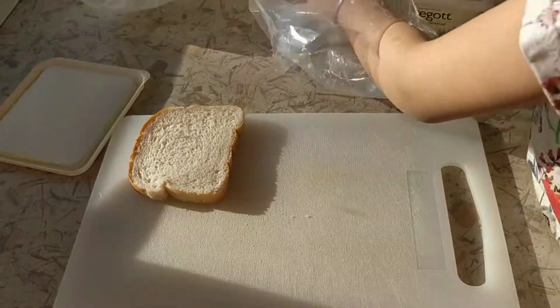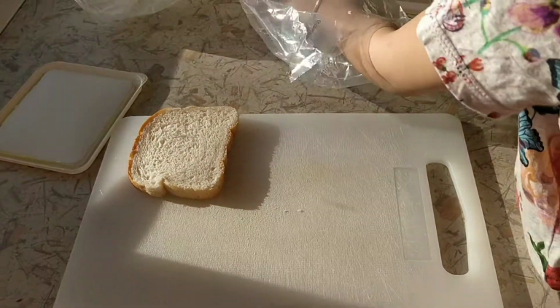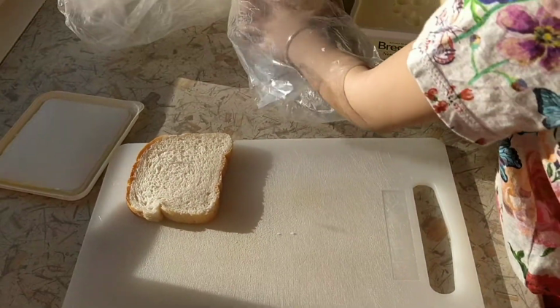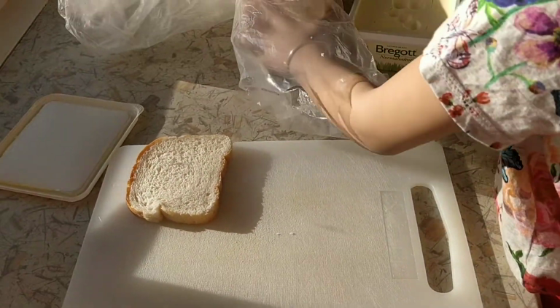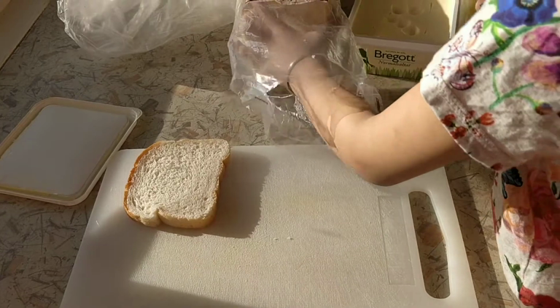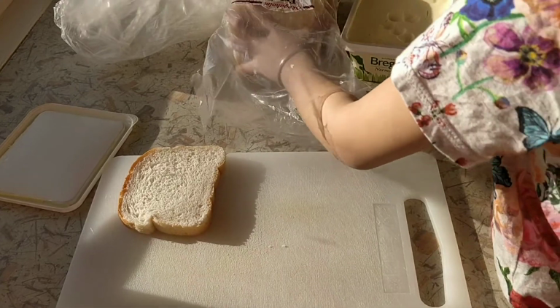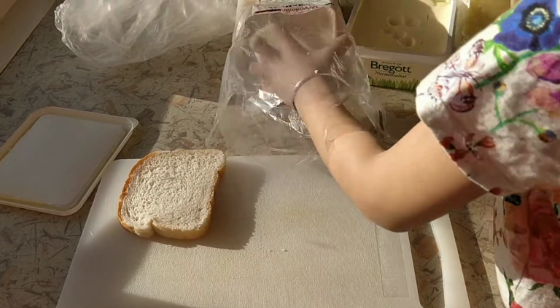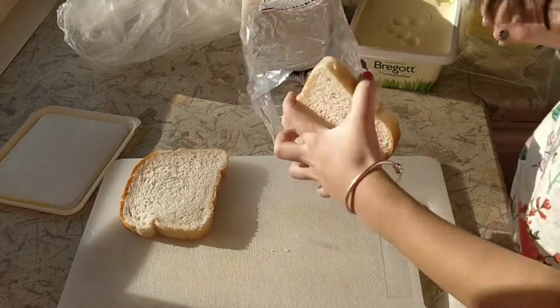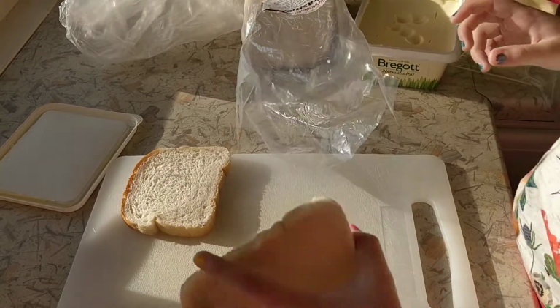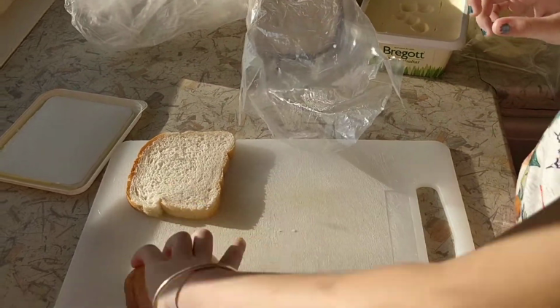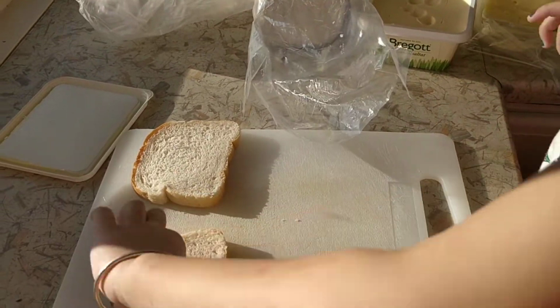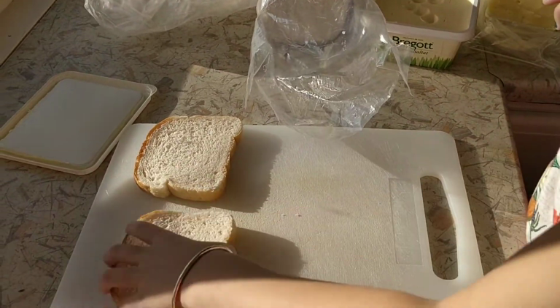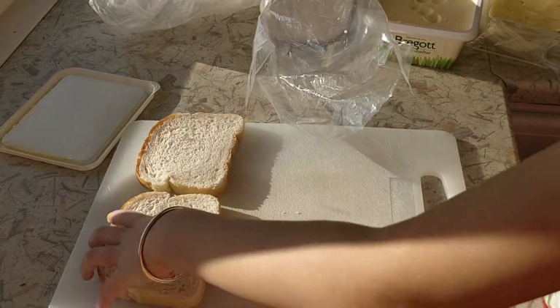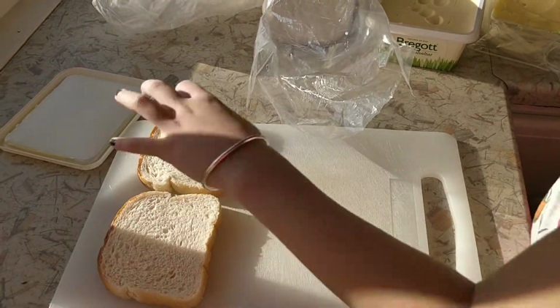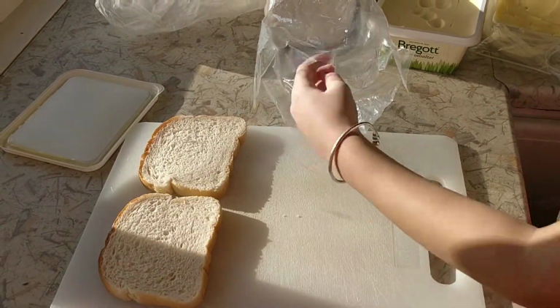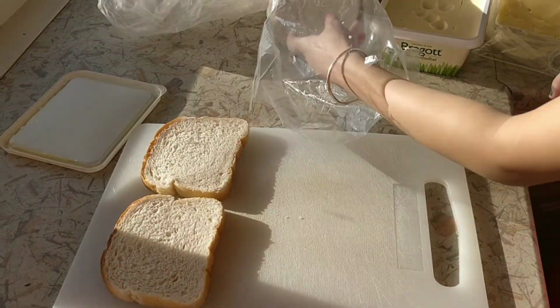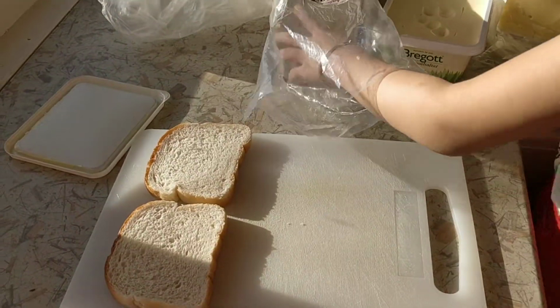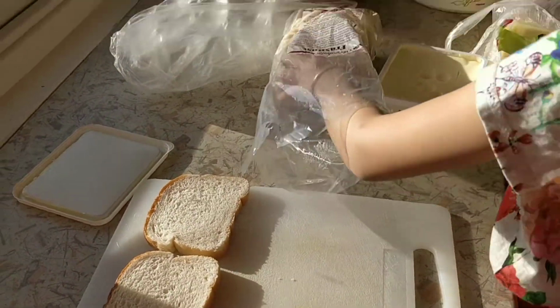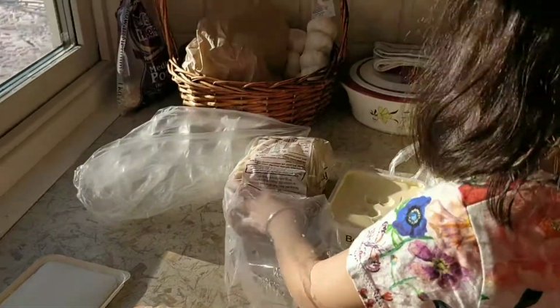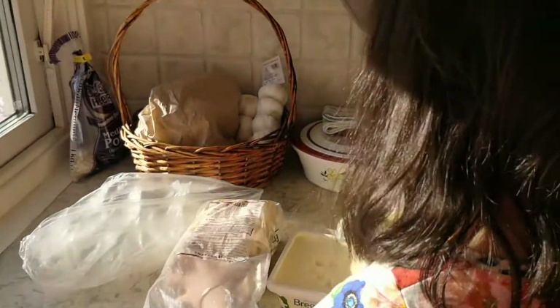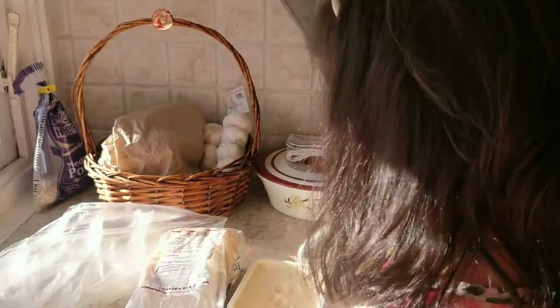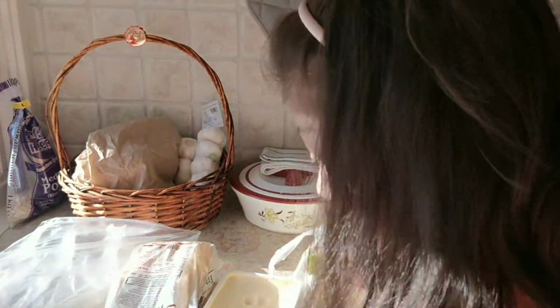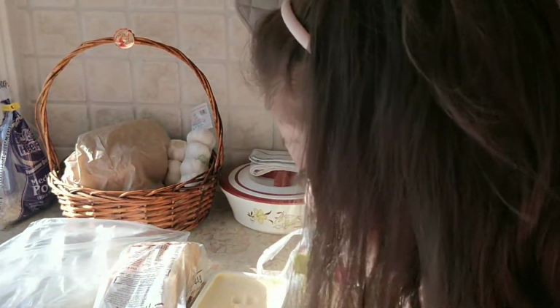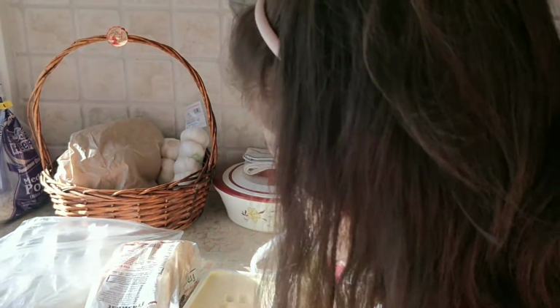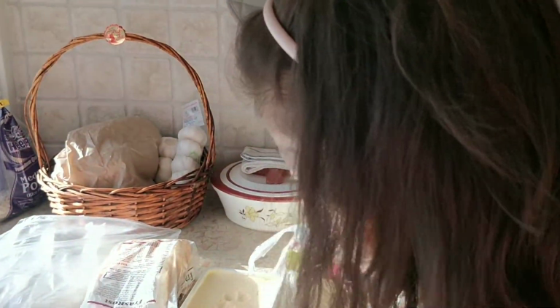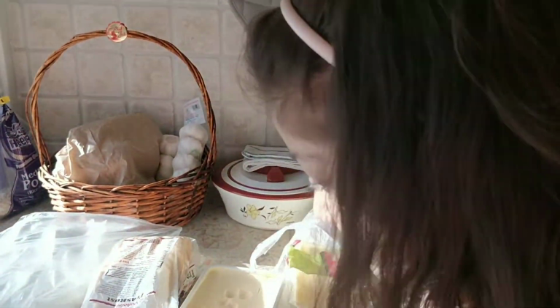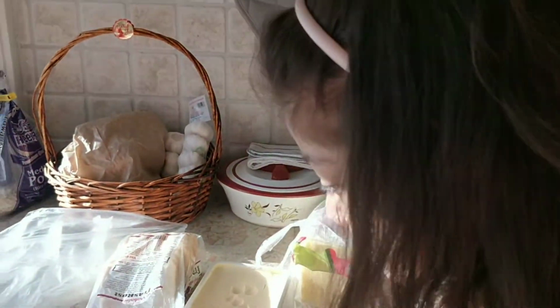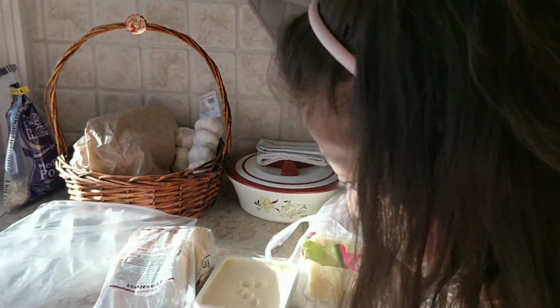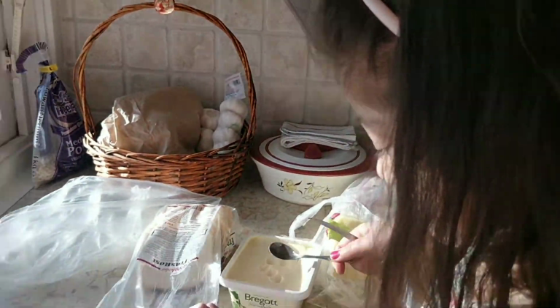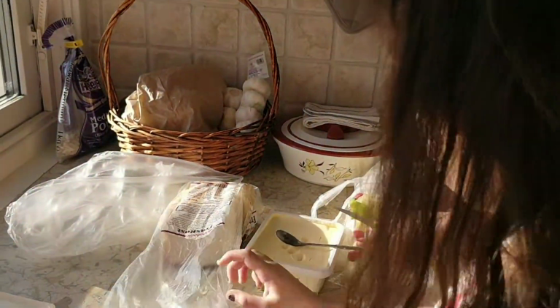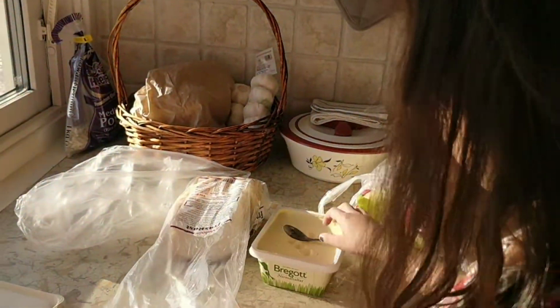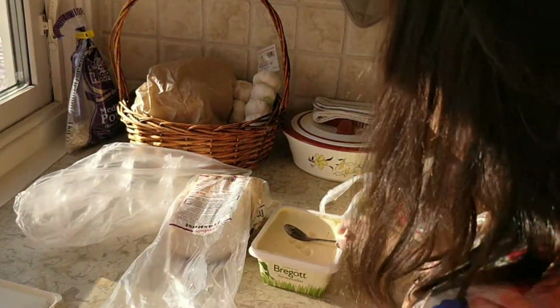Nice for butter, let's add some. One more food please. Take a spoon and add some butter.